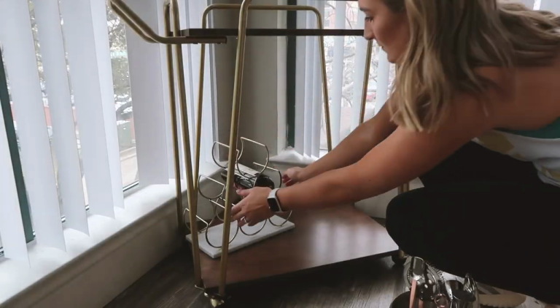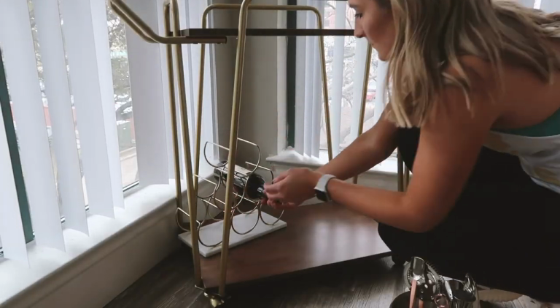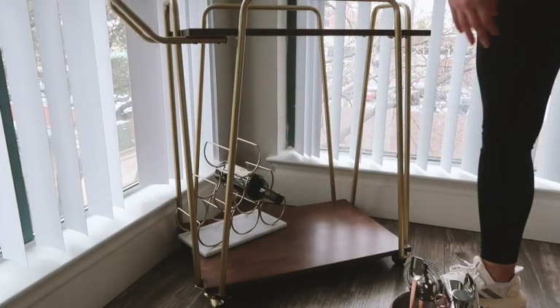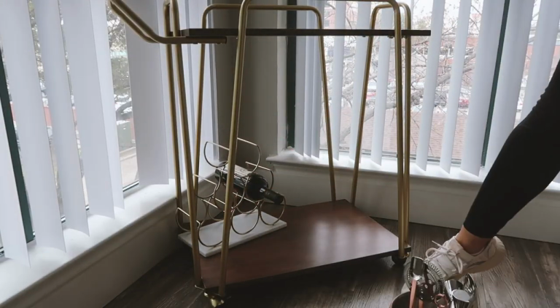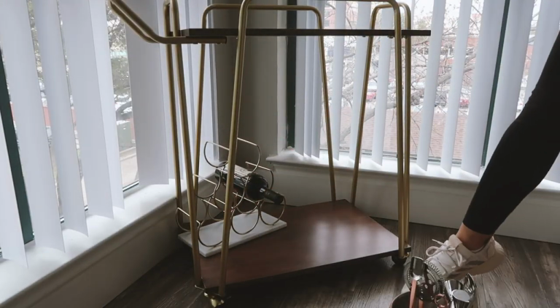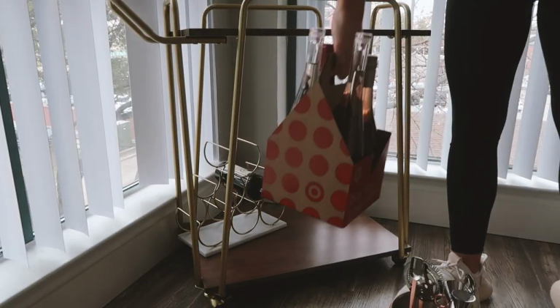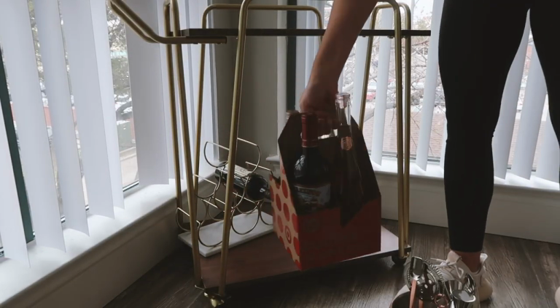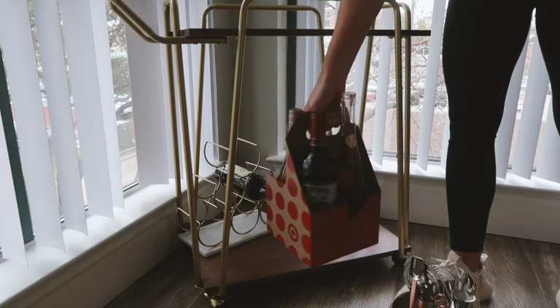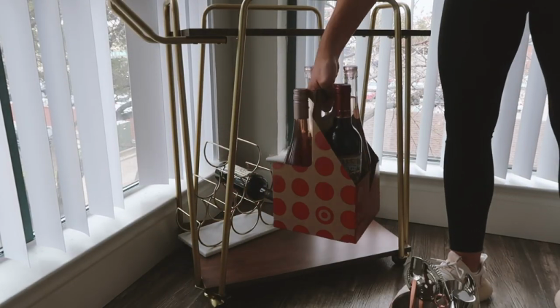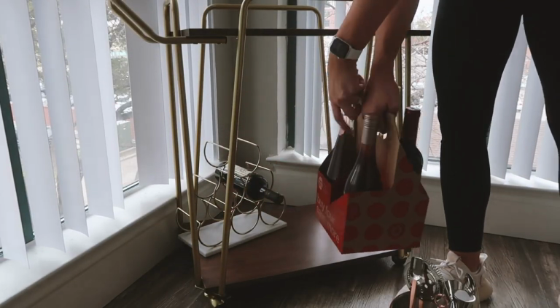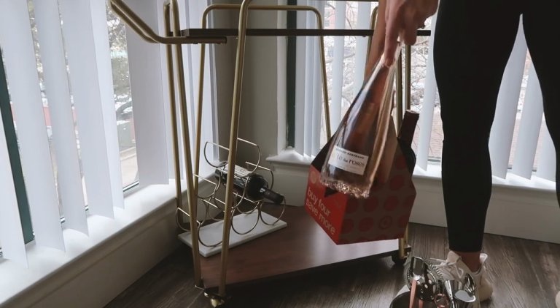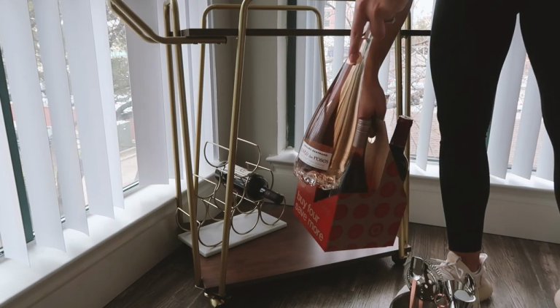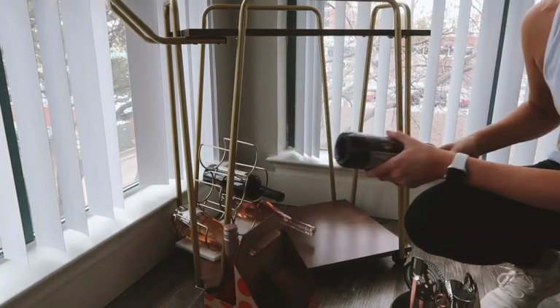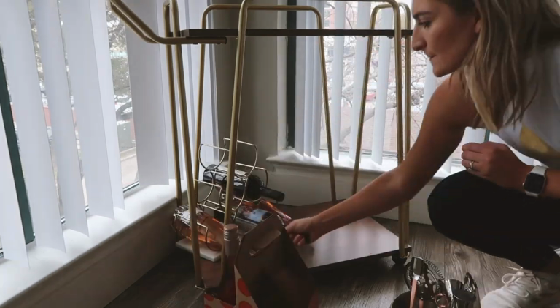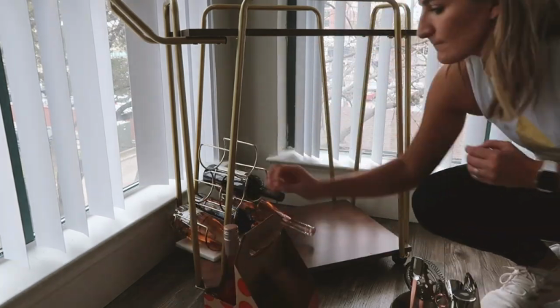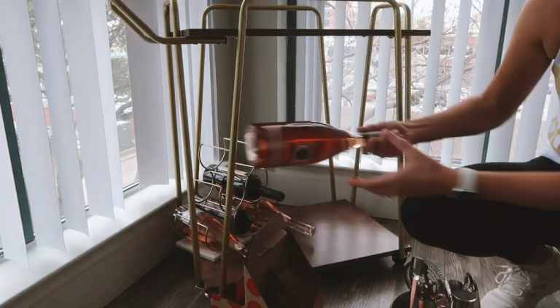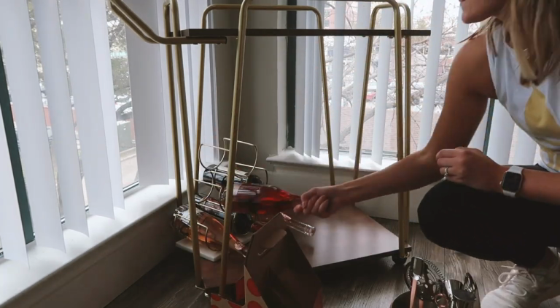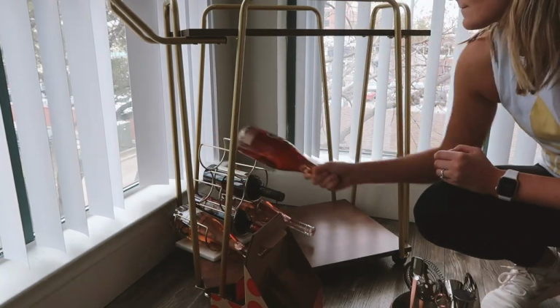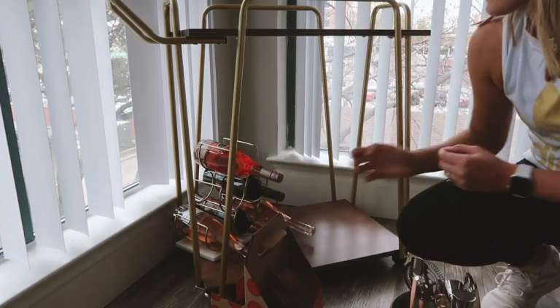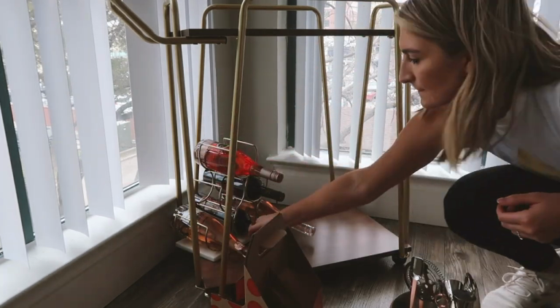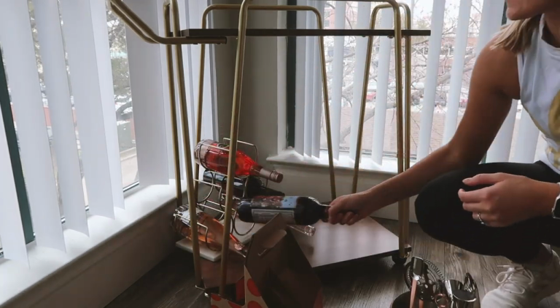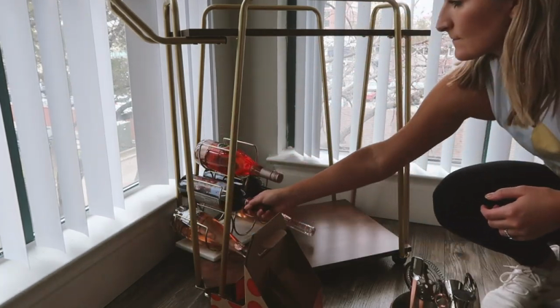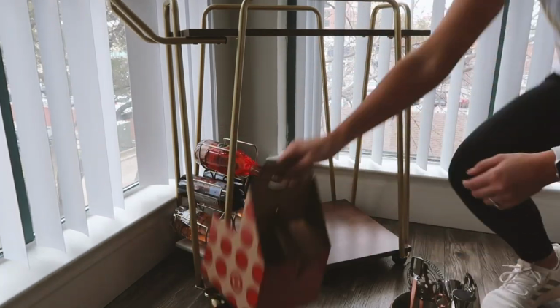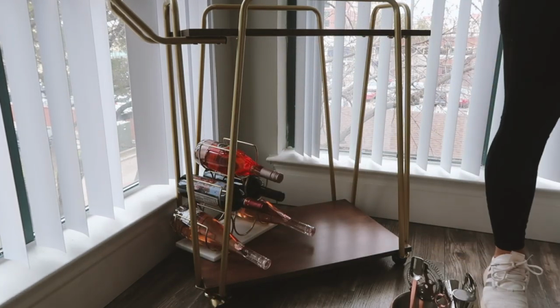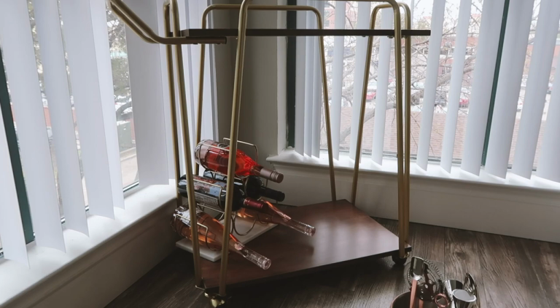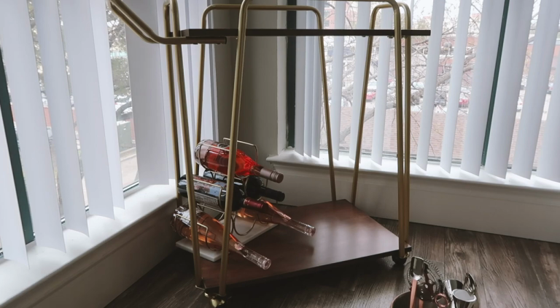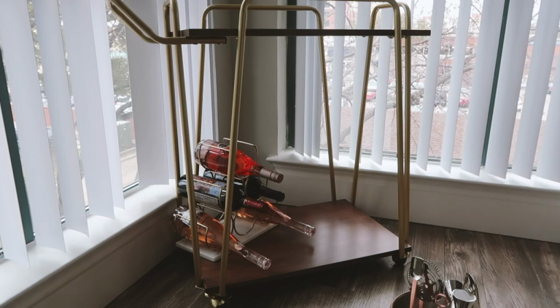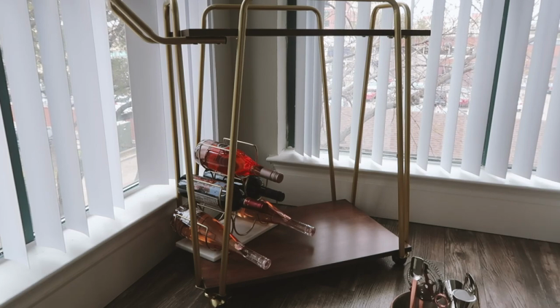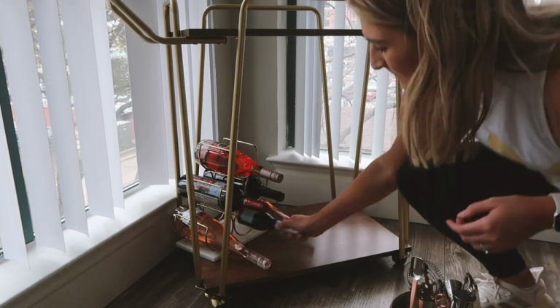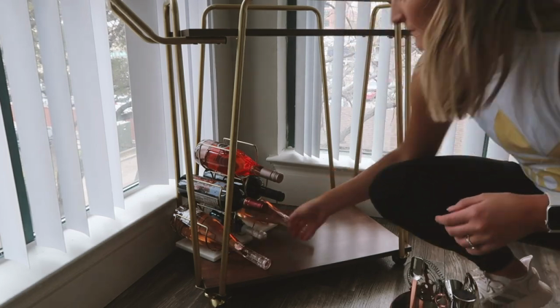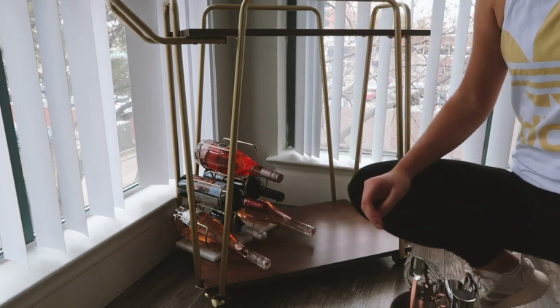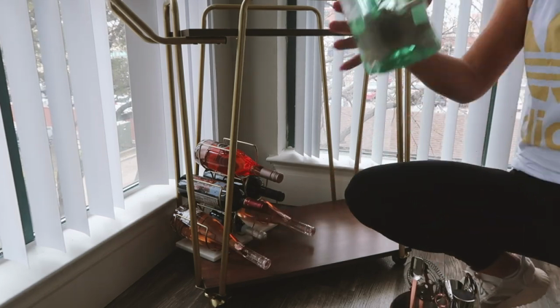Starting with my little wine rack — you can fill this with vodka or all the different alcoholic bottles you have, but I love wine and this was the perfect spot for our wine rack. So I filled it up with some rosé for the spring.